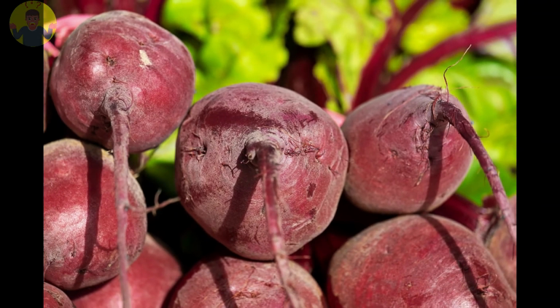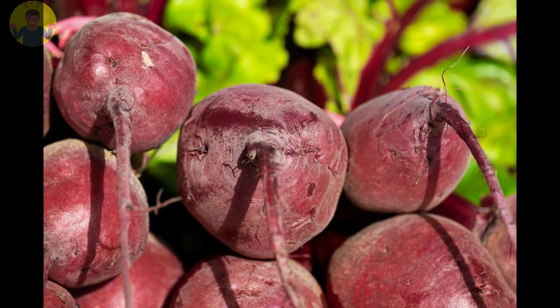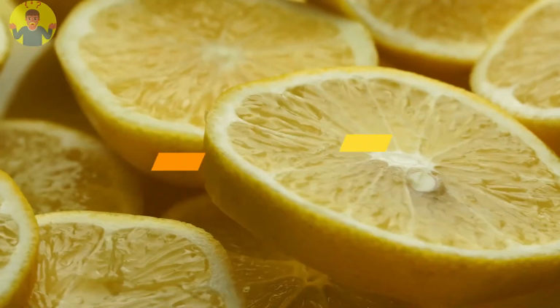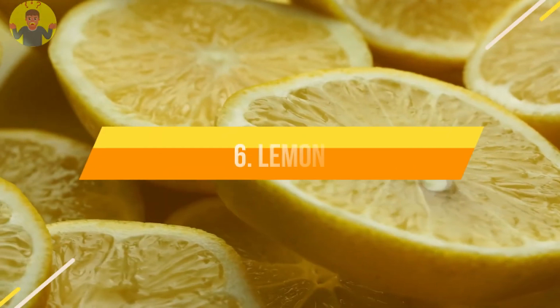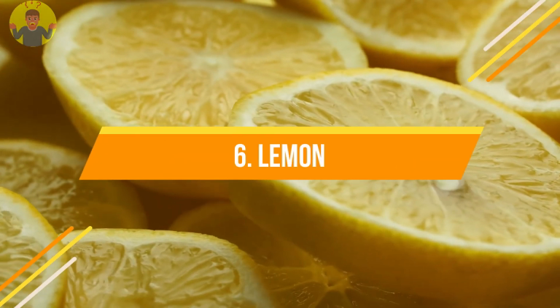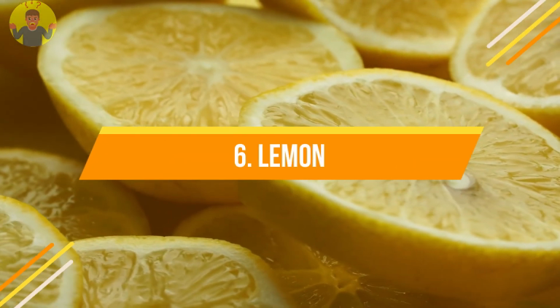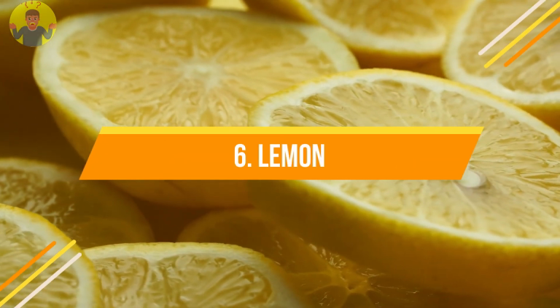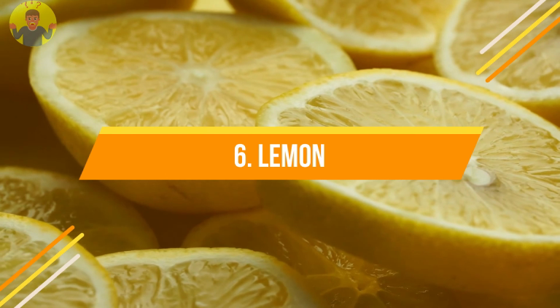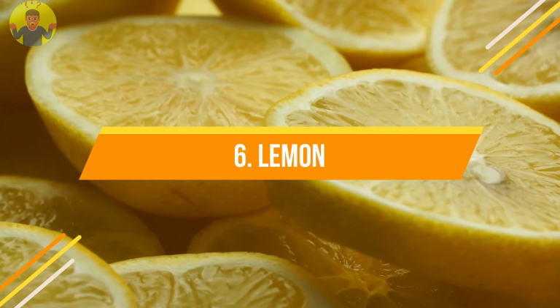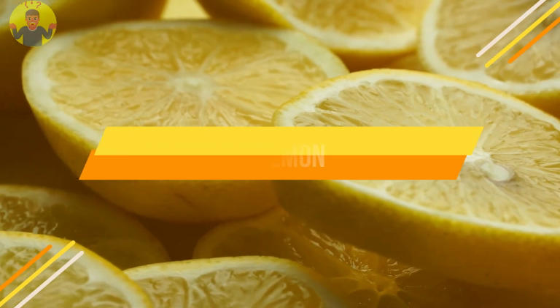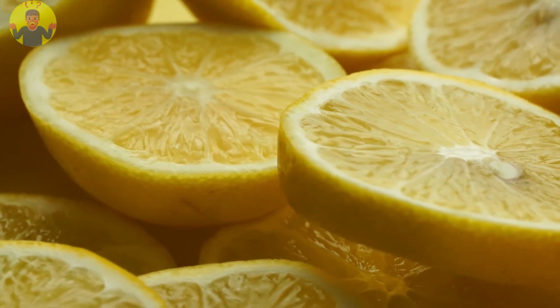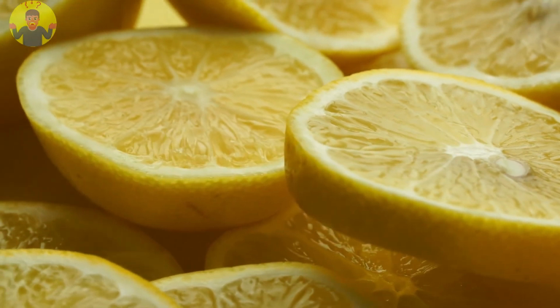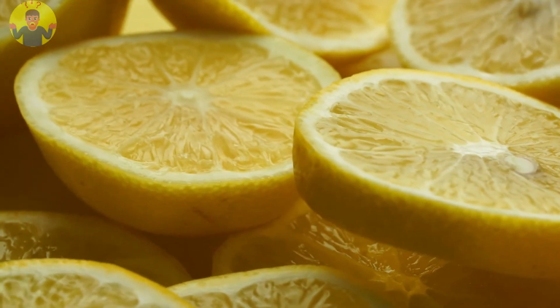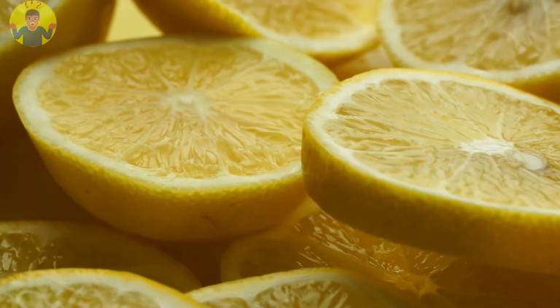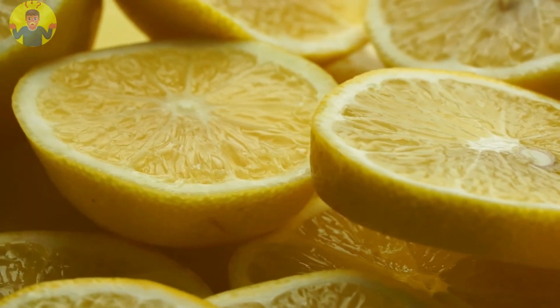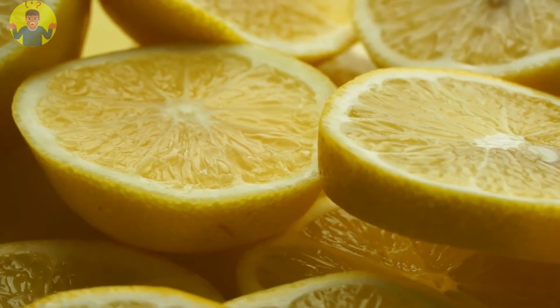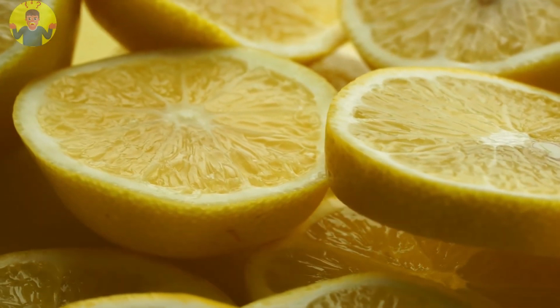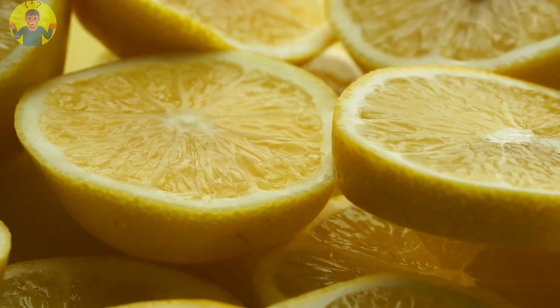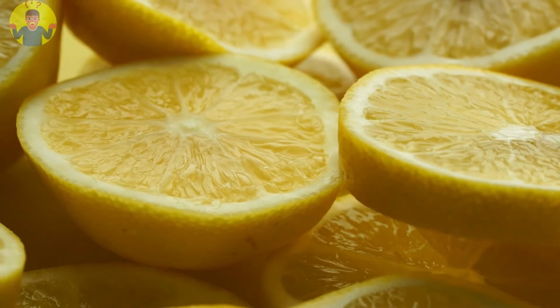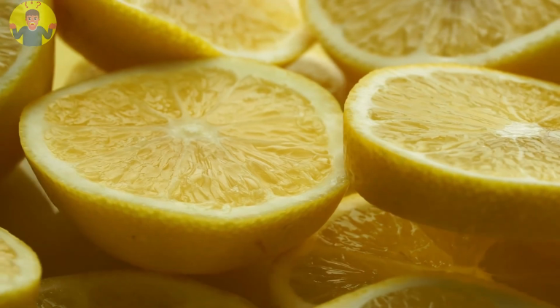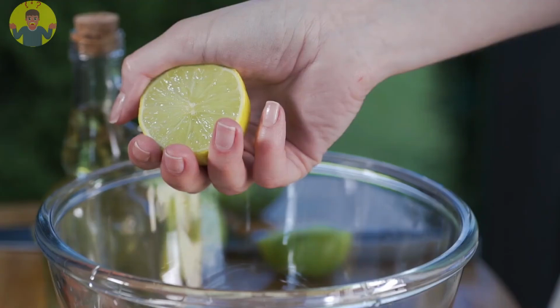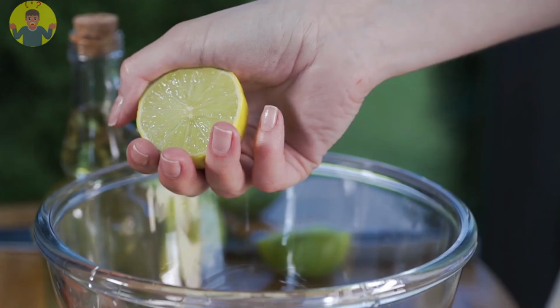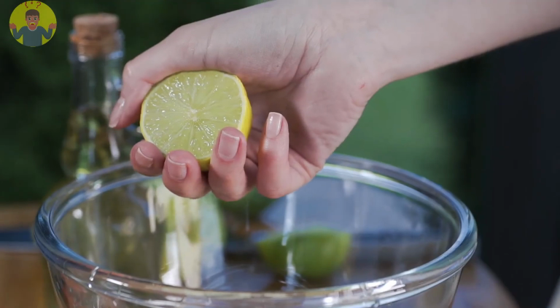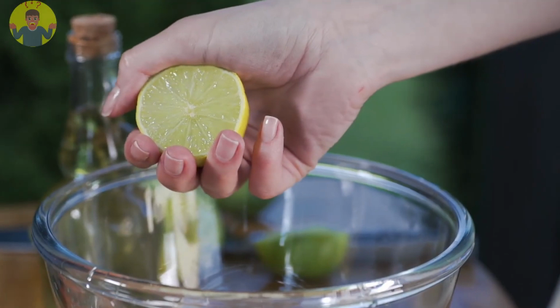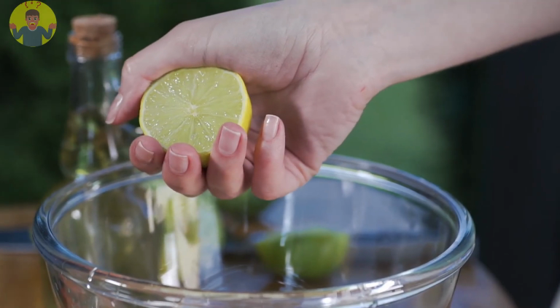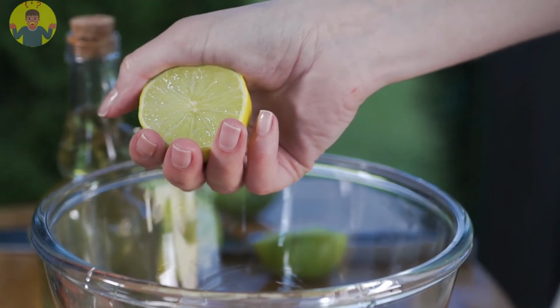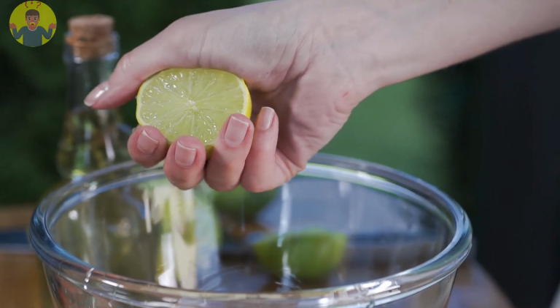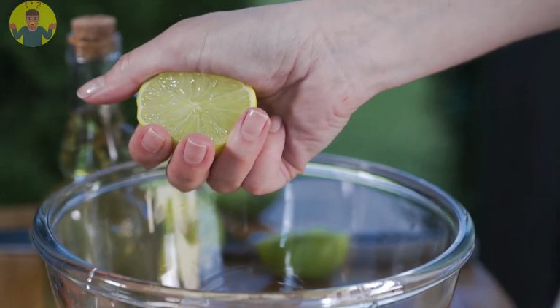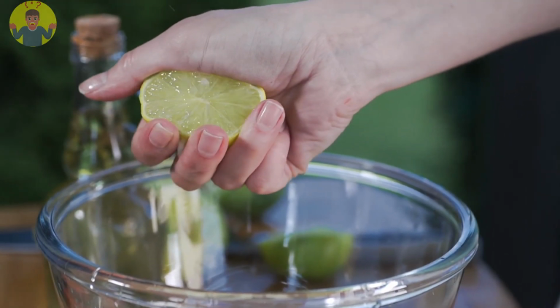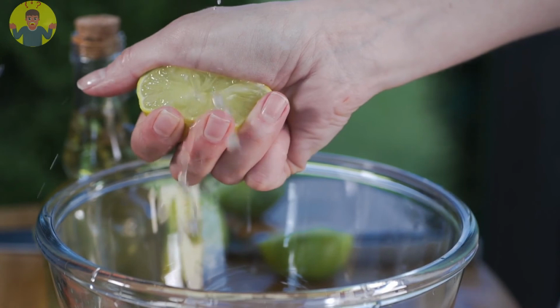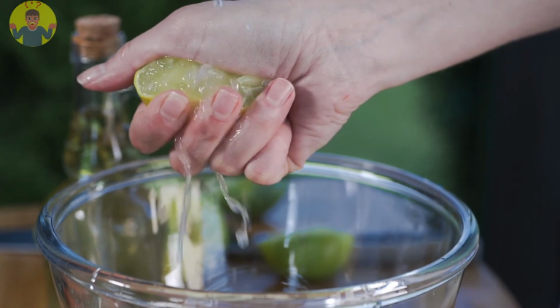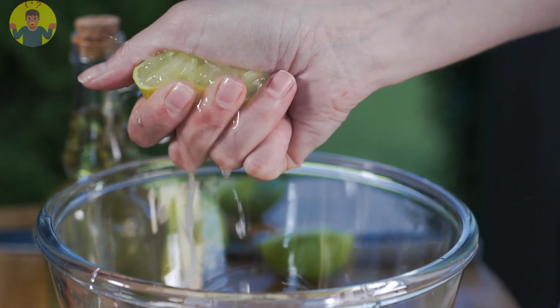Number 6: Lemon. Lemon contains acidic properties that help you get rid of bacteria that cause an unpleasant odor. It also regulates the pH levels of the skin. Slice a lemon and rub under your arms. You can also mix some lemon juice with water and use it as a deodorant.